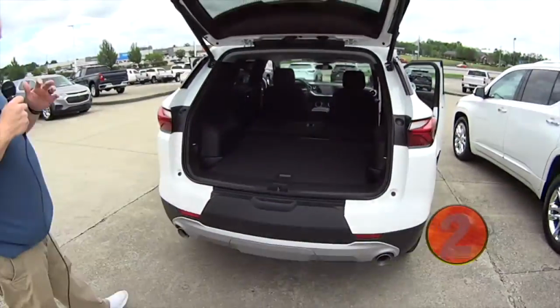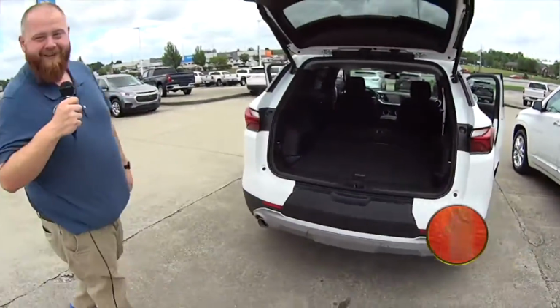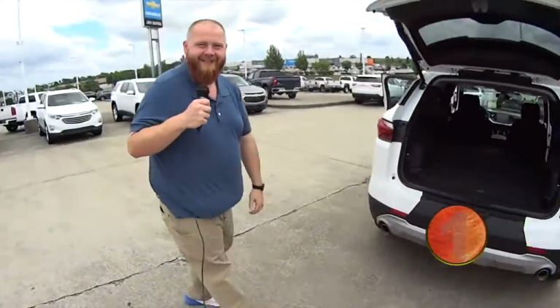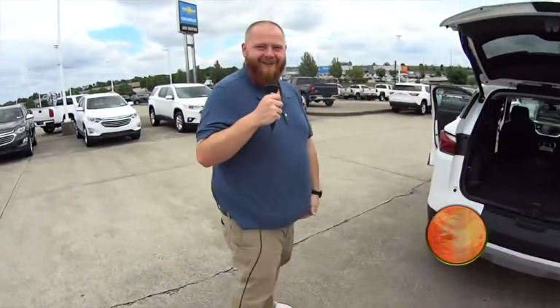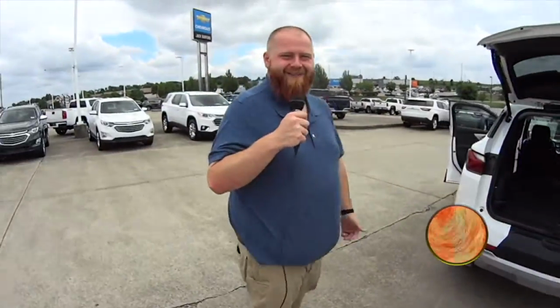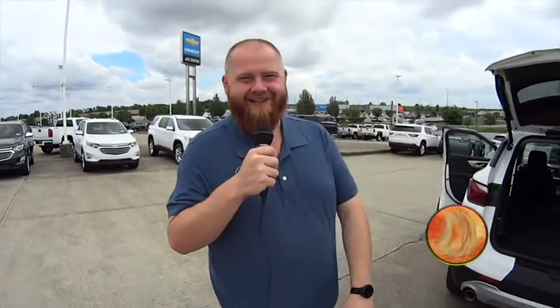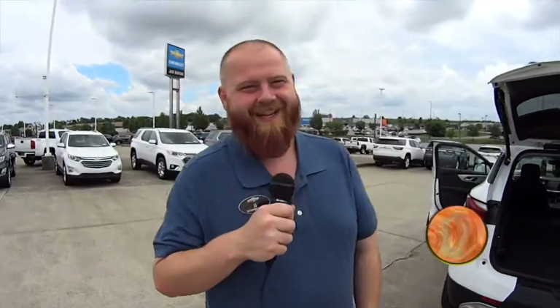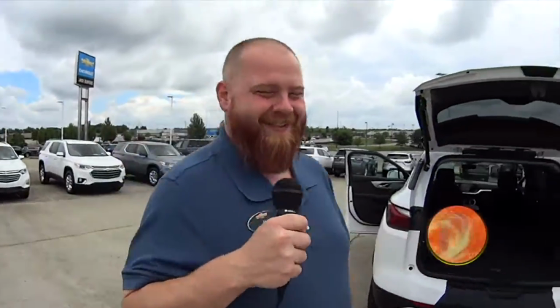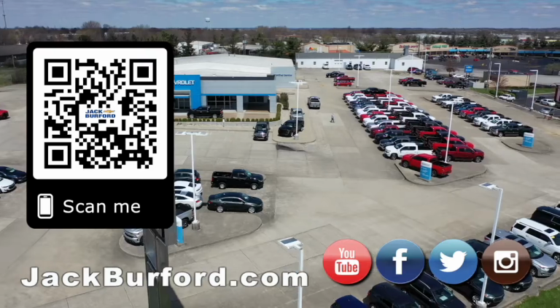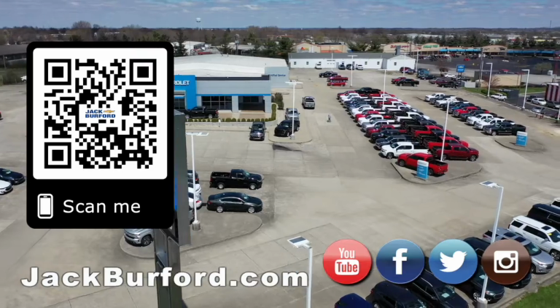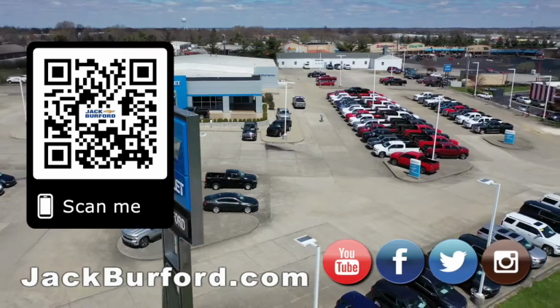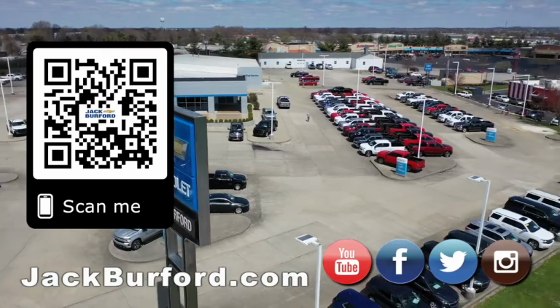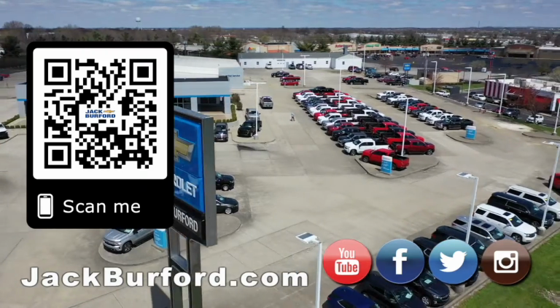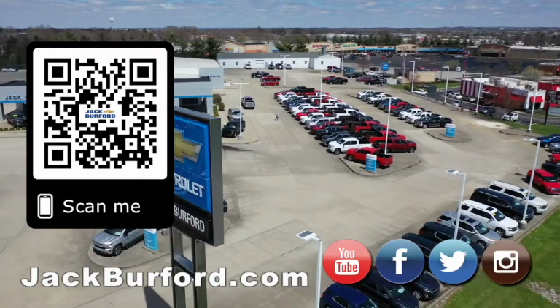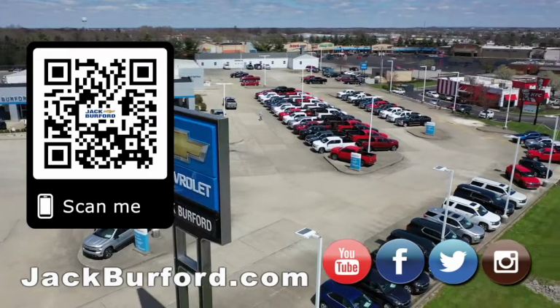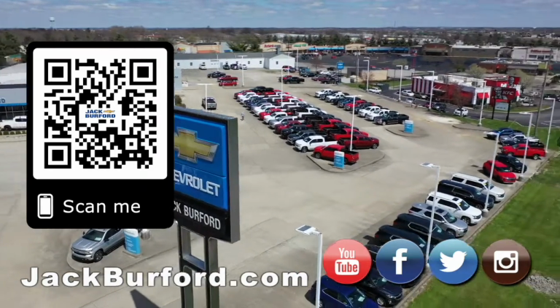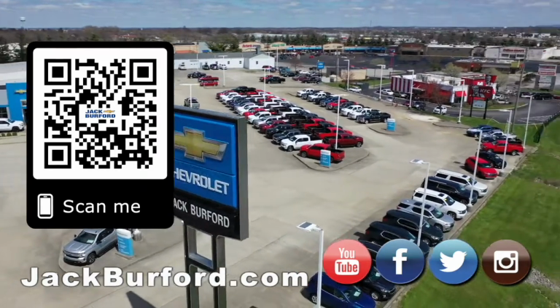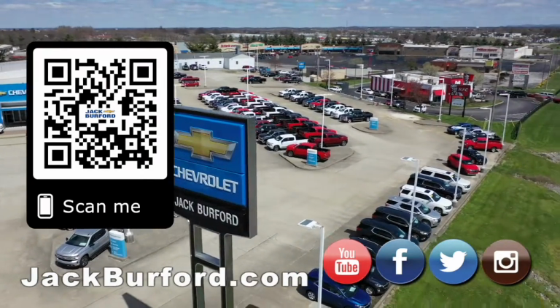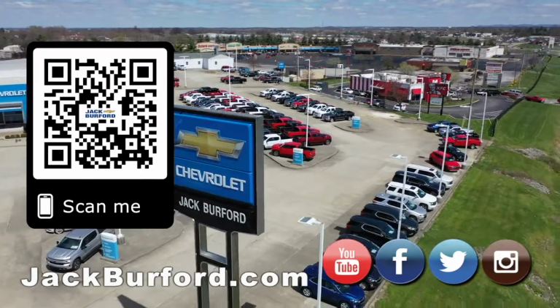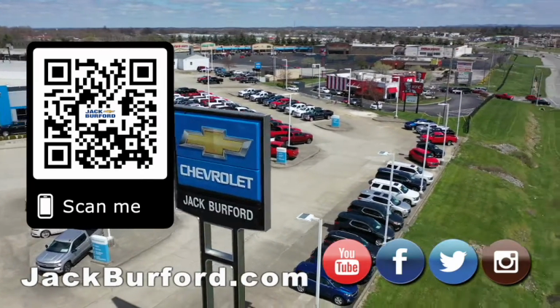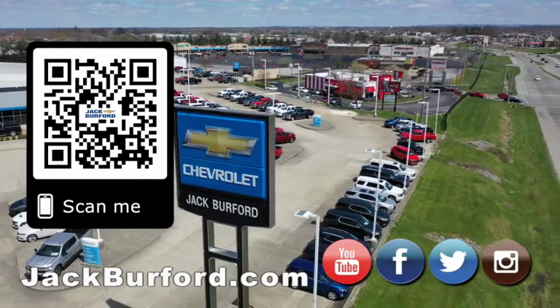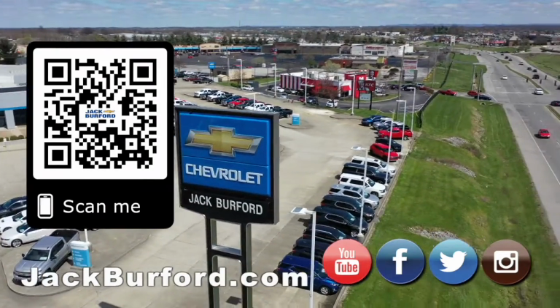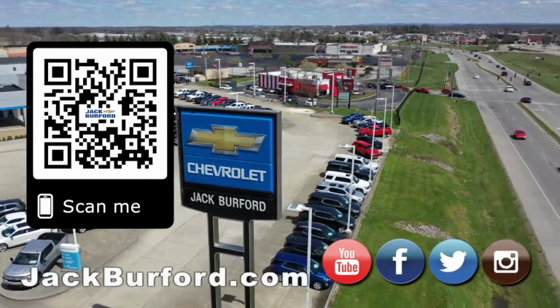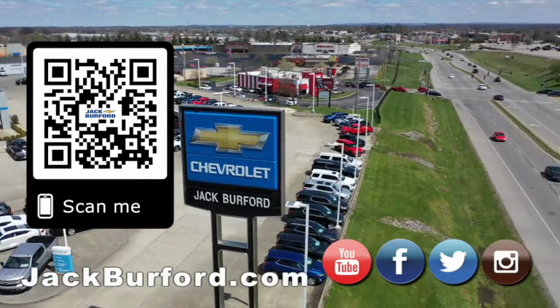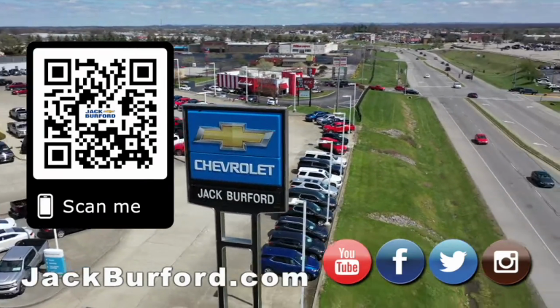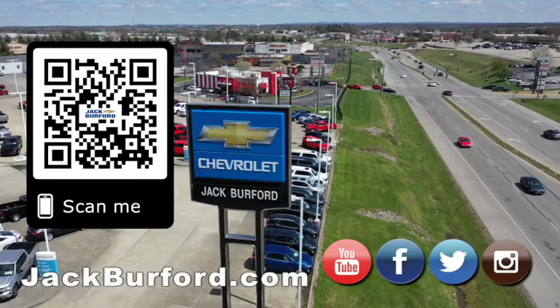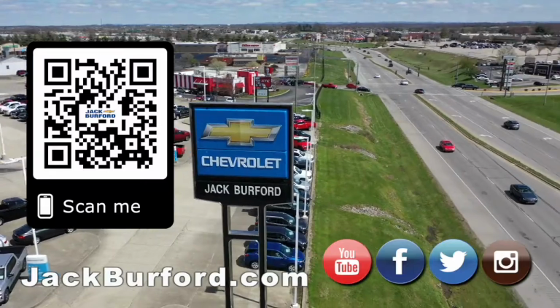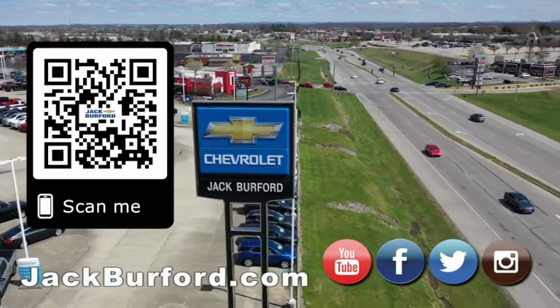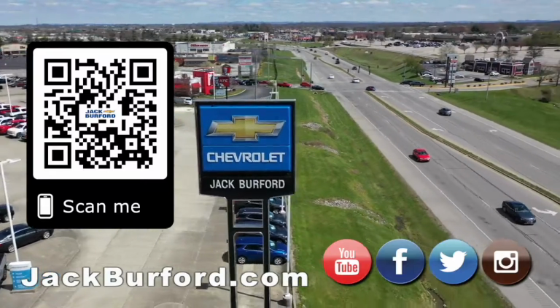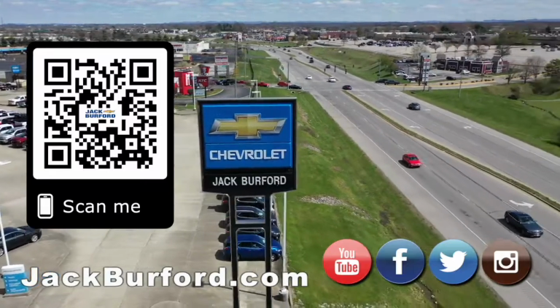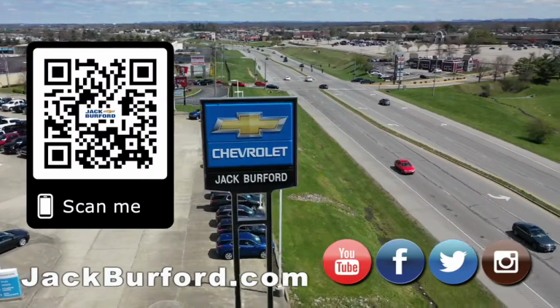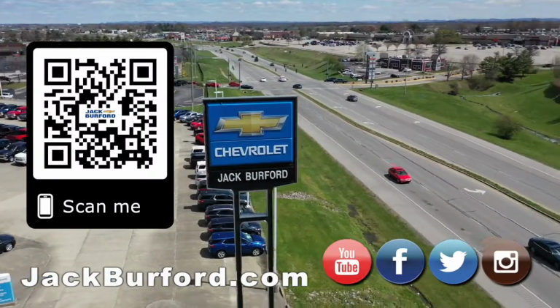That's been our 30-second walk-around. We'll see you all next time. Why would you buy a vehicle anywhere else? Make sure to visit us at jackburford.com and subscribe to our YouTube channel.